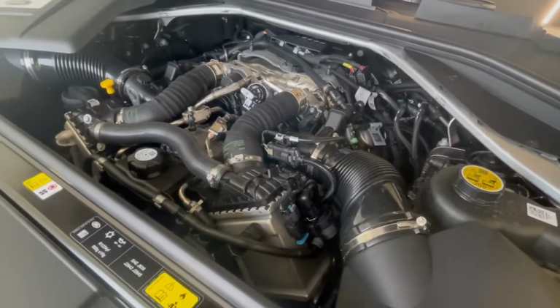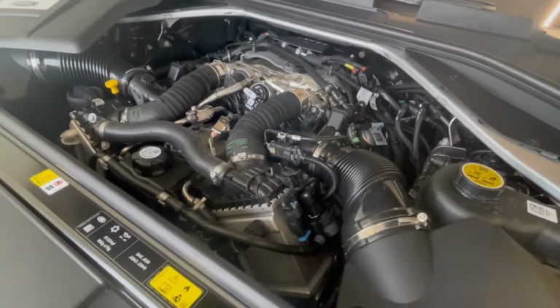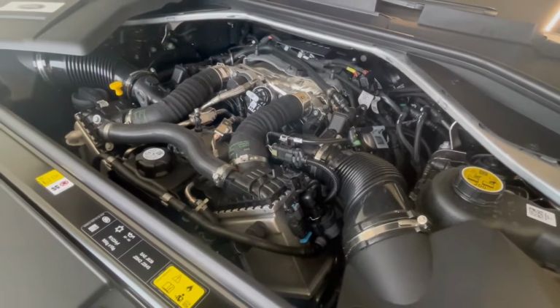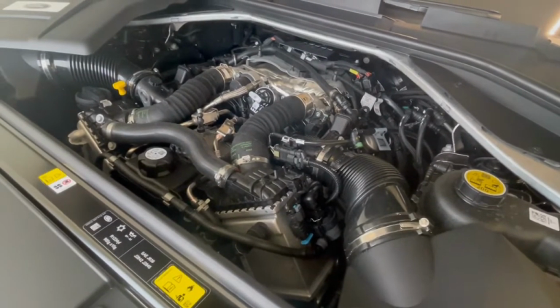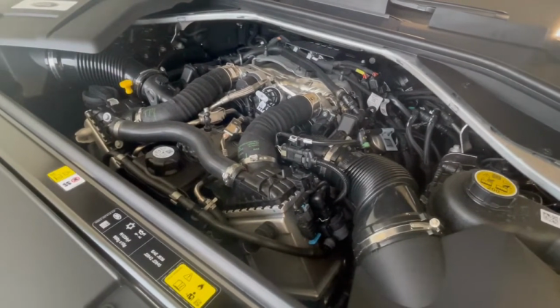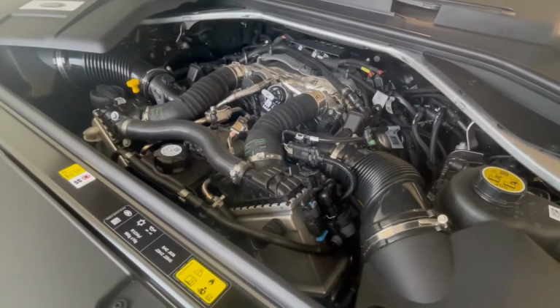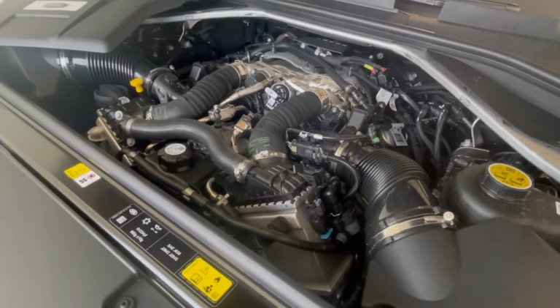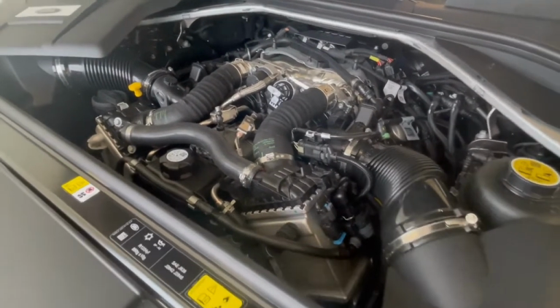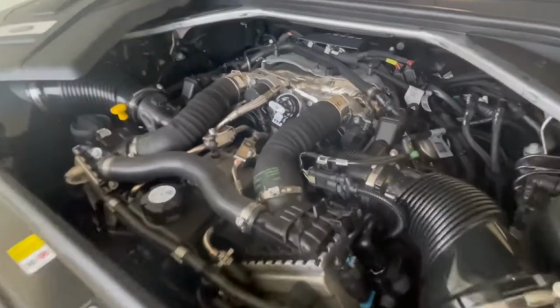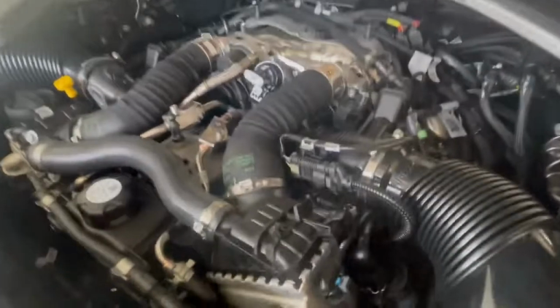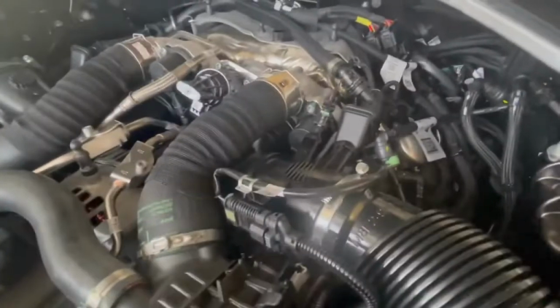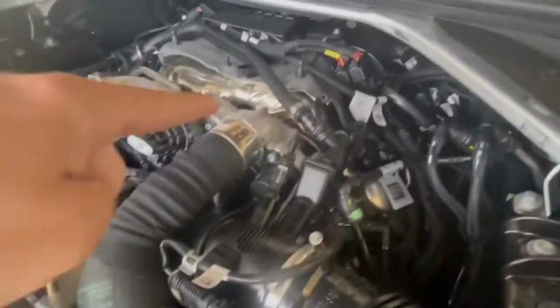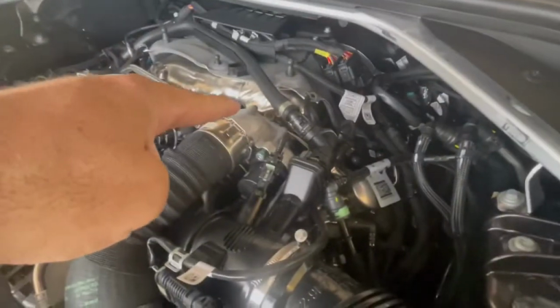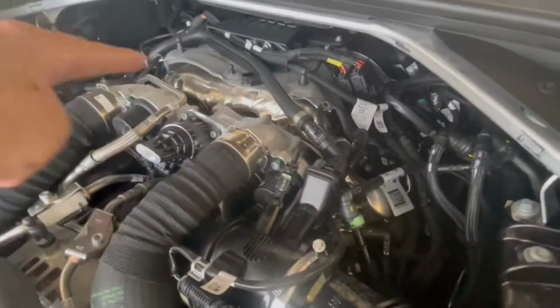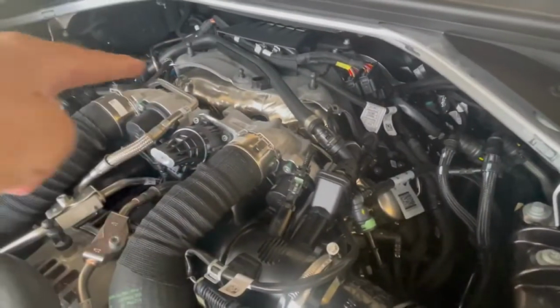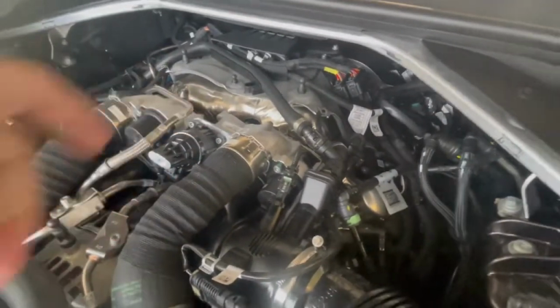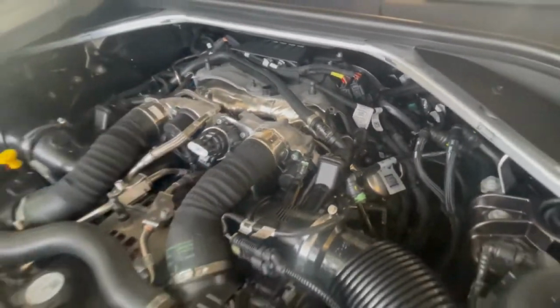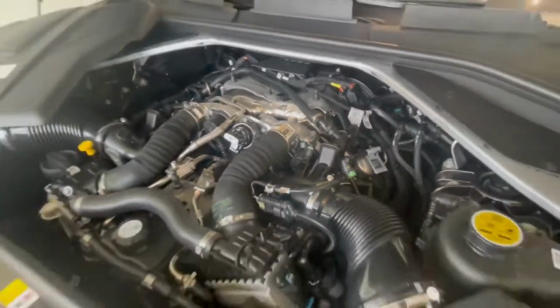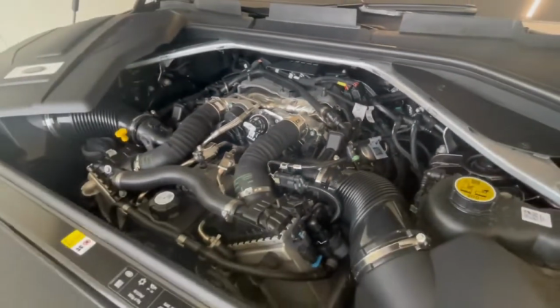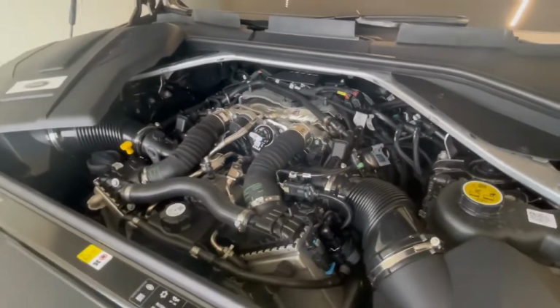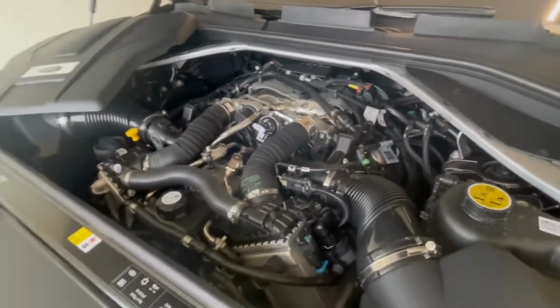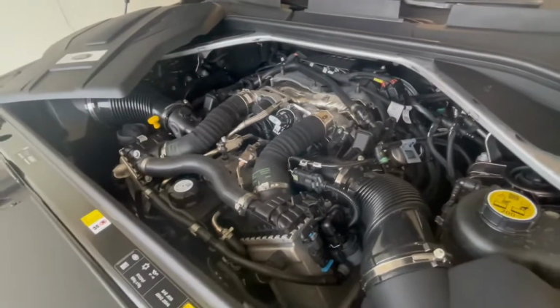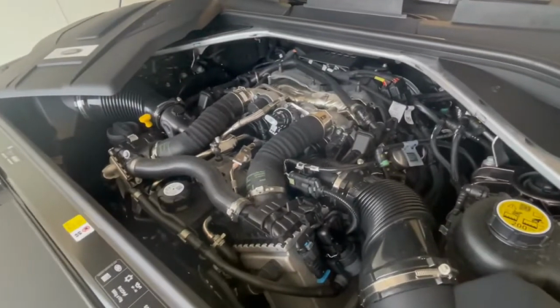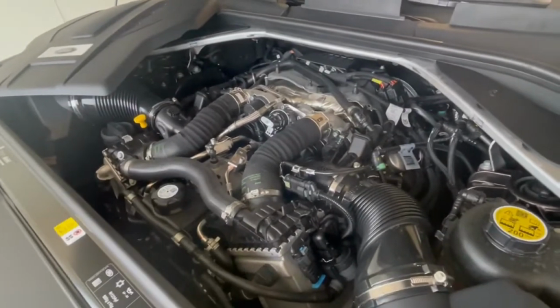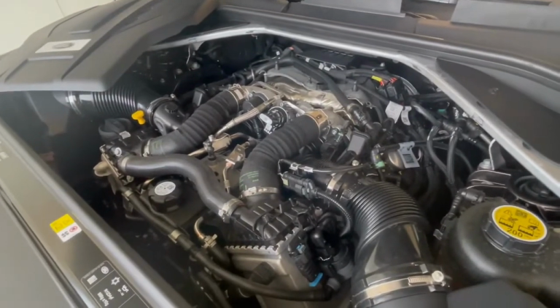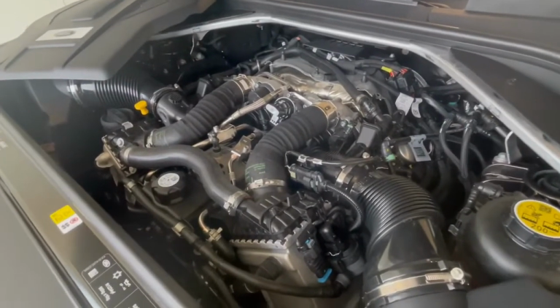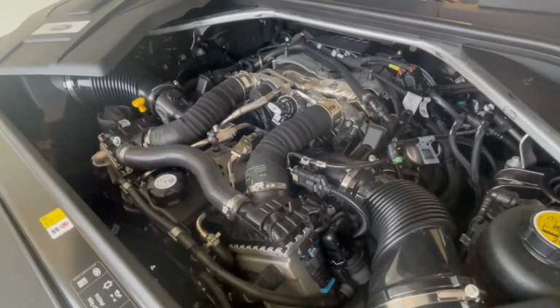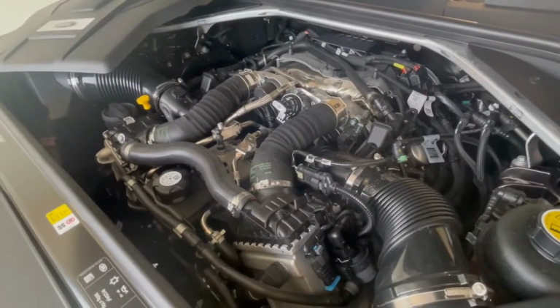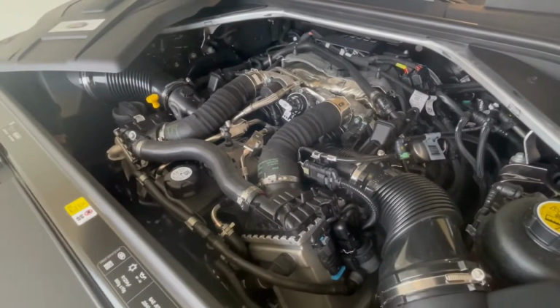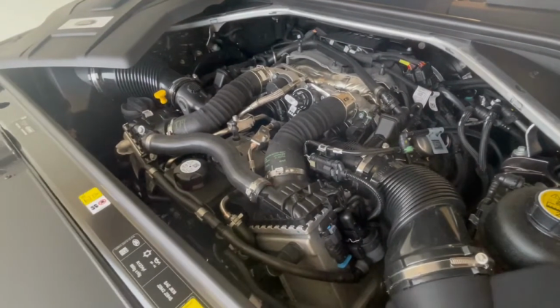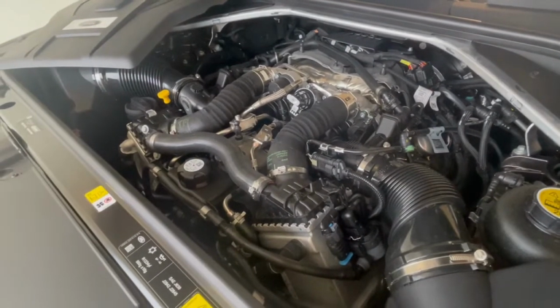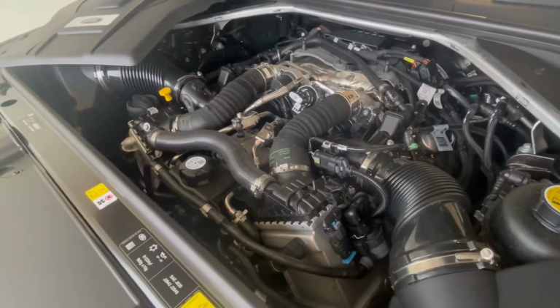Here's the star of the show. We took the 4.4 liter V8 engine from BMW — it's a twin turbo and you can see the turbos on the back of the engine here. What we've done is added ceramic bearings as well as a water cooler and the Valvetronic variable intake lifts.